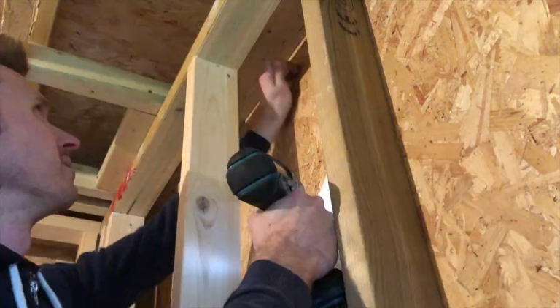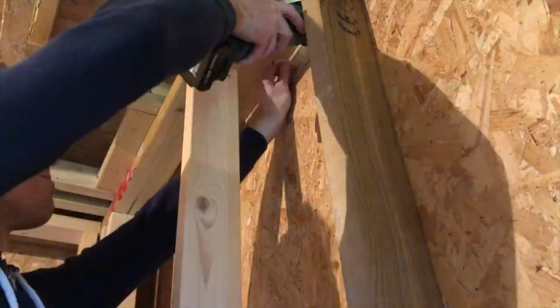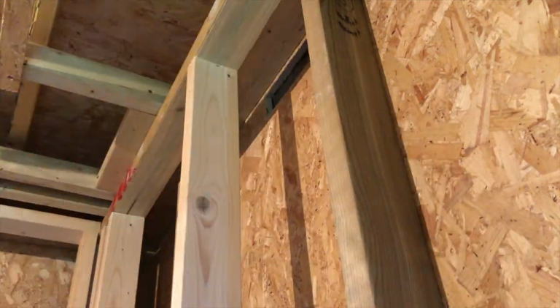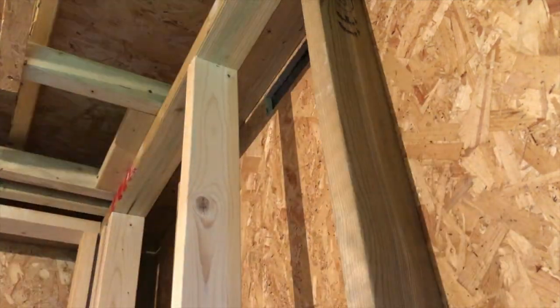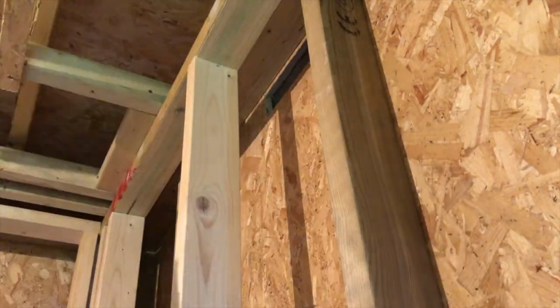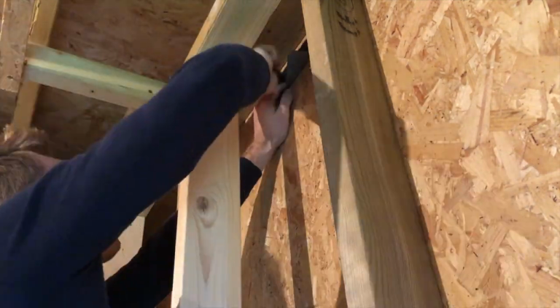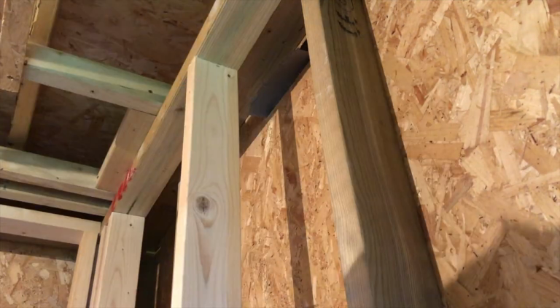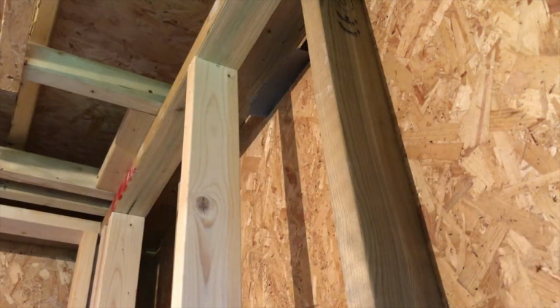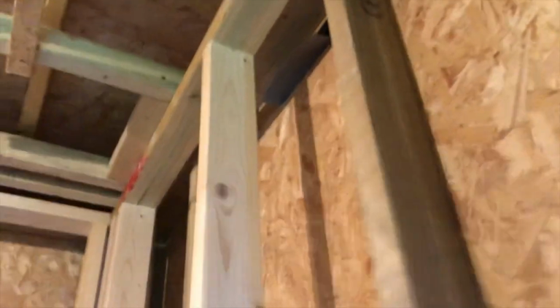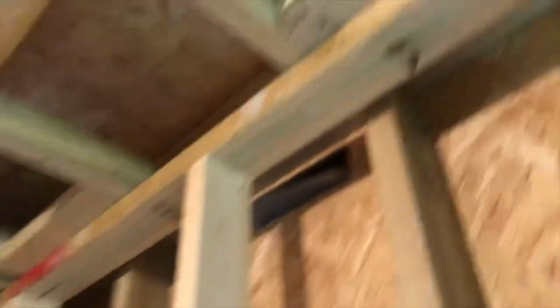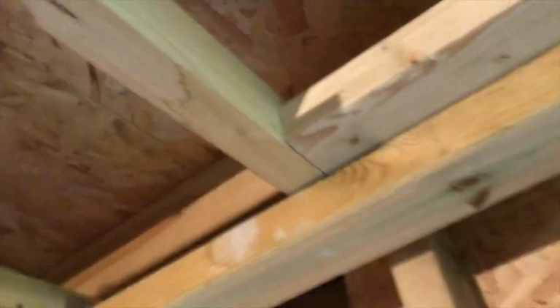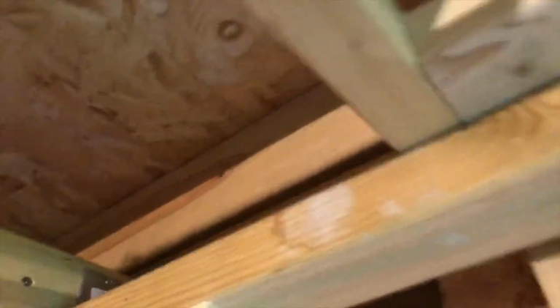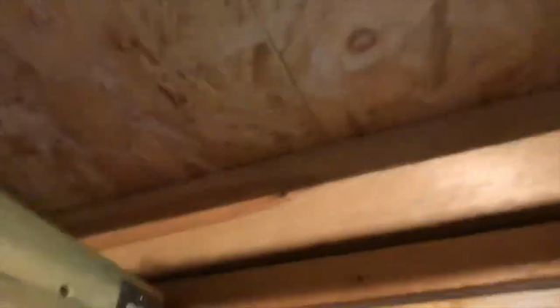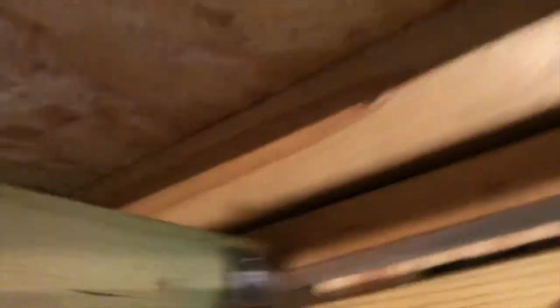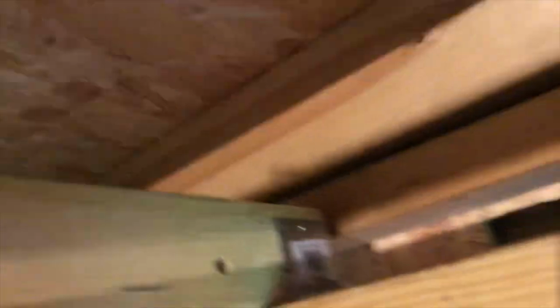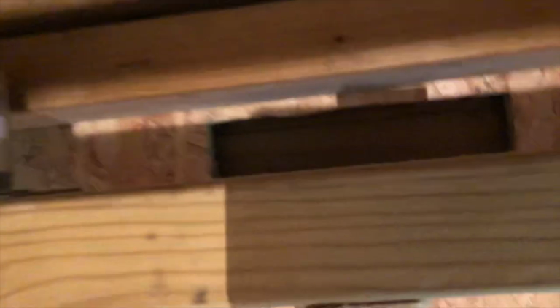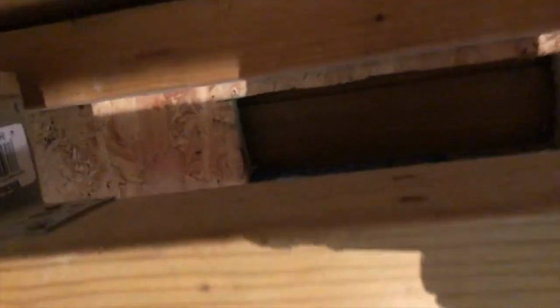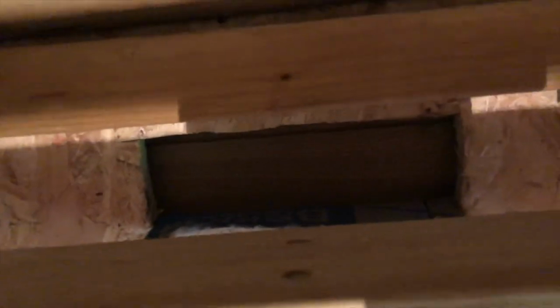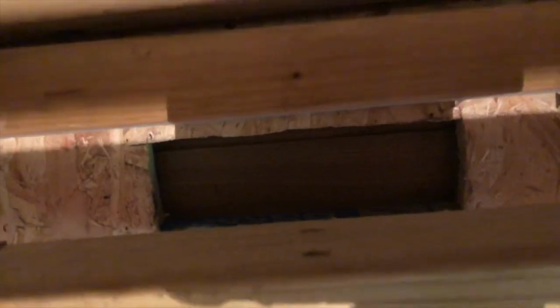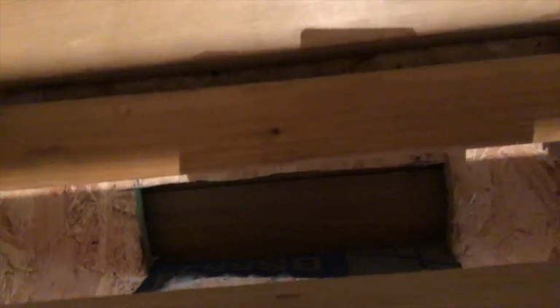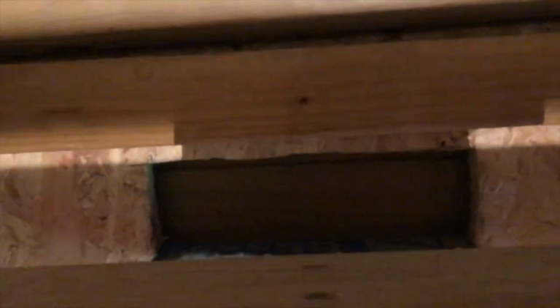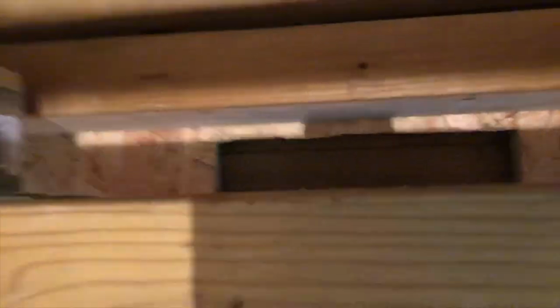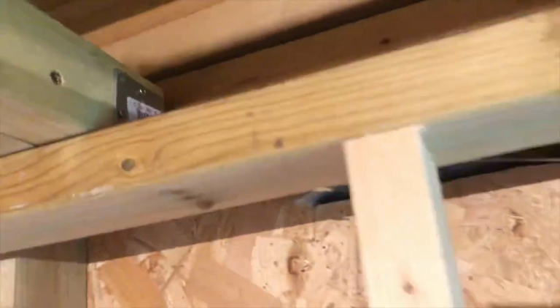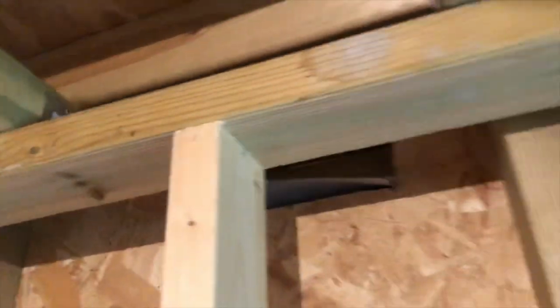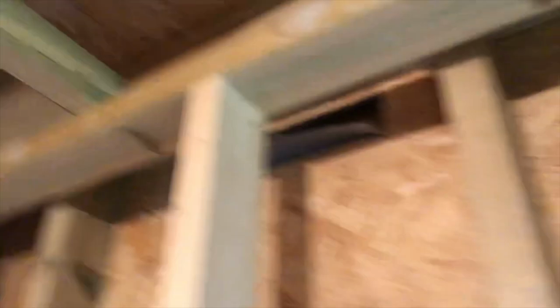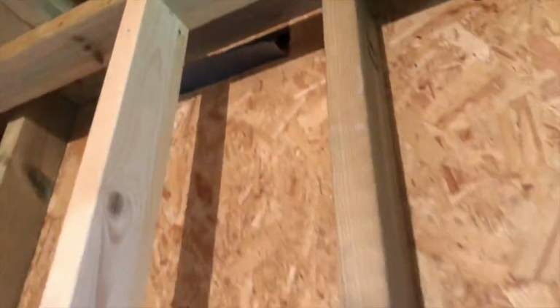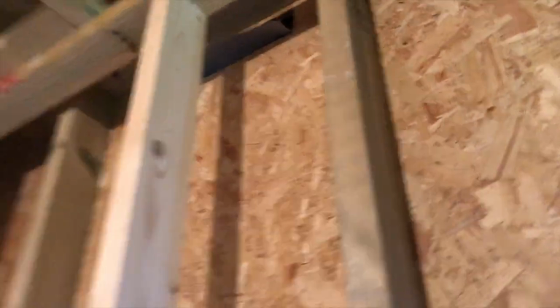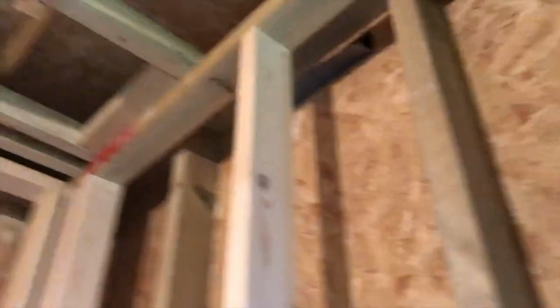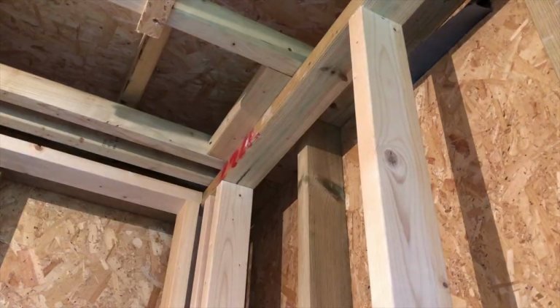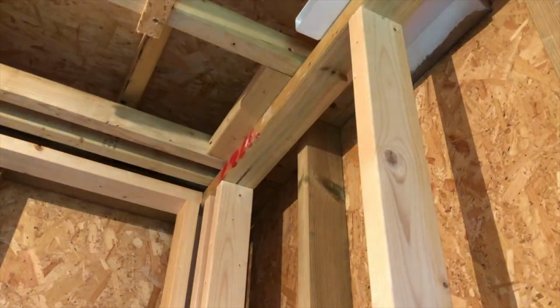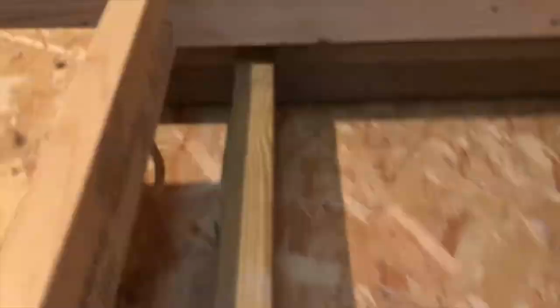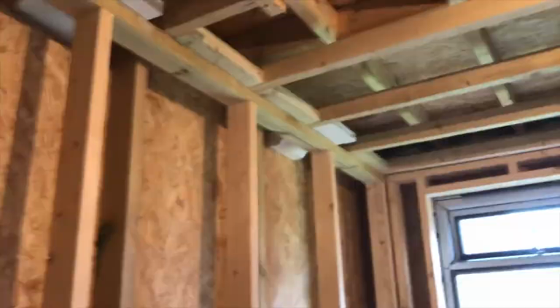Here I'm cutting through the OSB where the vent will meet the outside. You can see through the gap here the internal cavity and the wood cladding at the other side. Later I will cut through this and install an exterior vent cover.